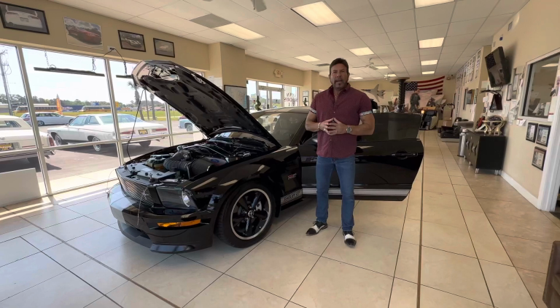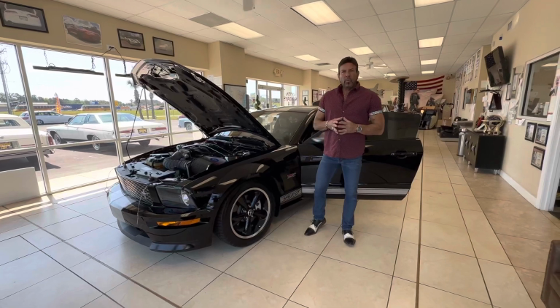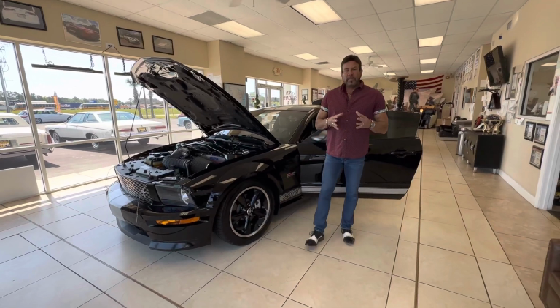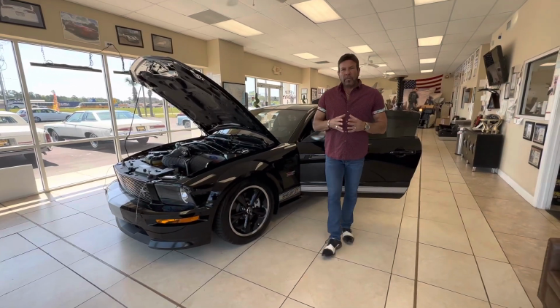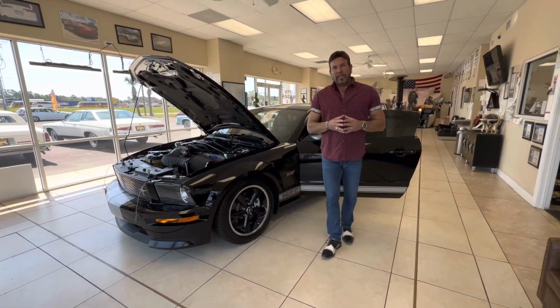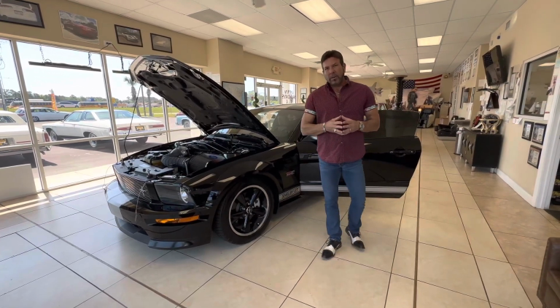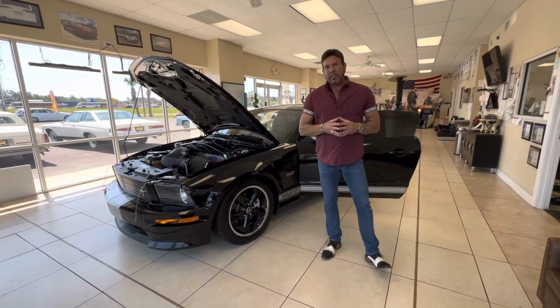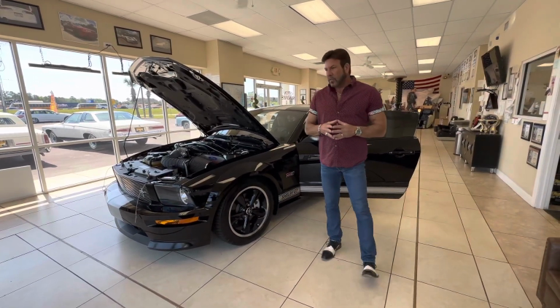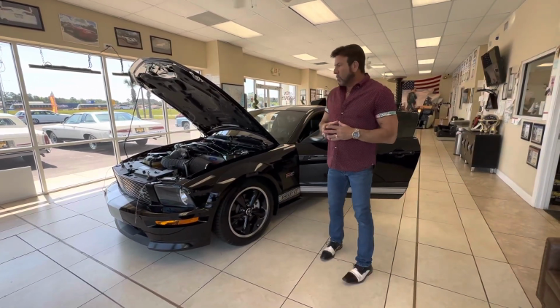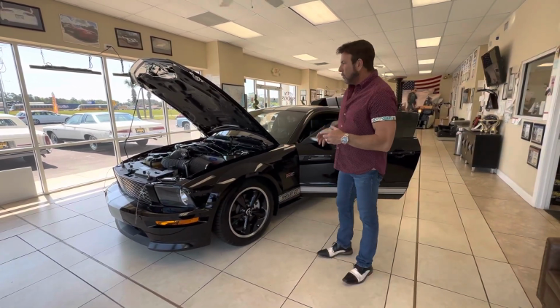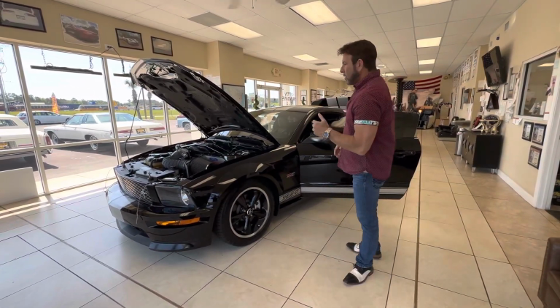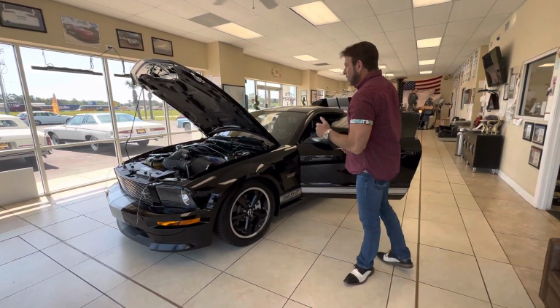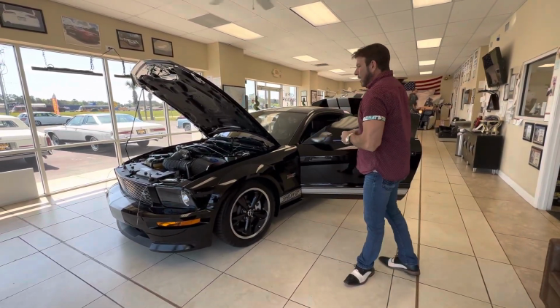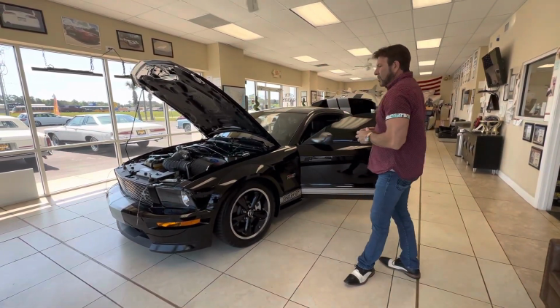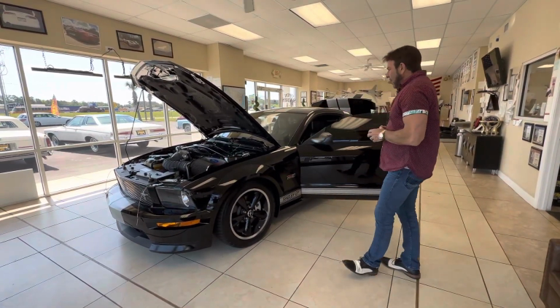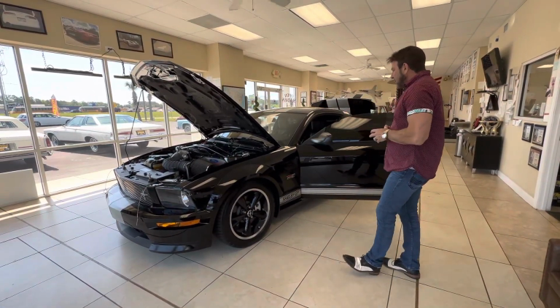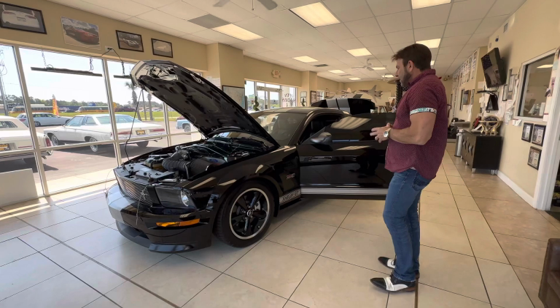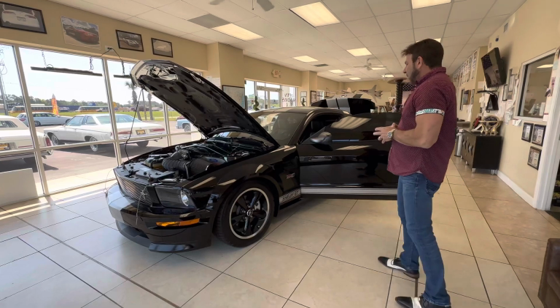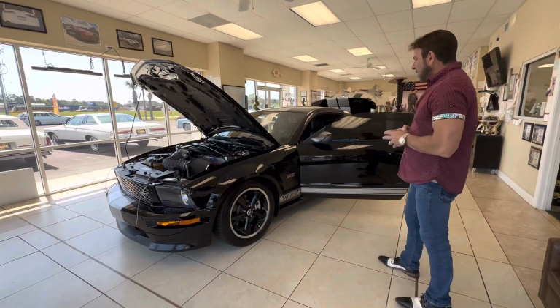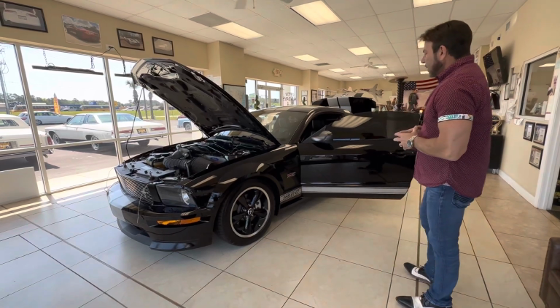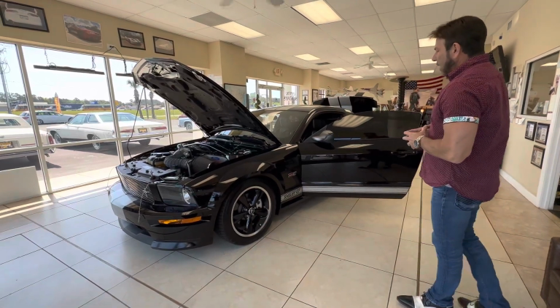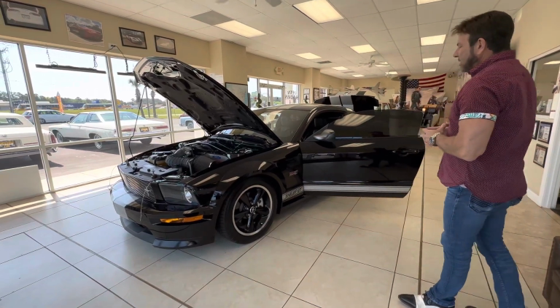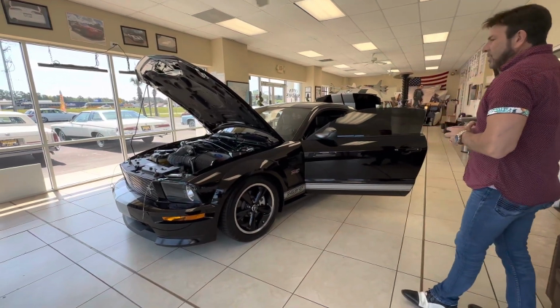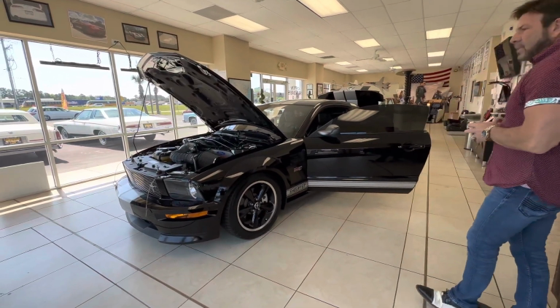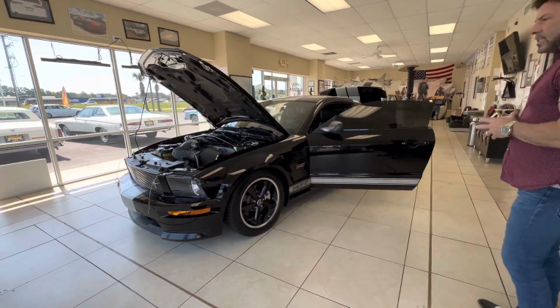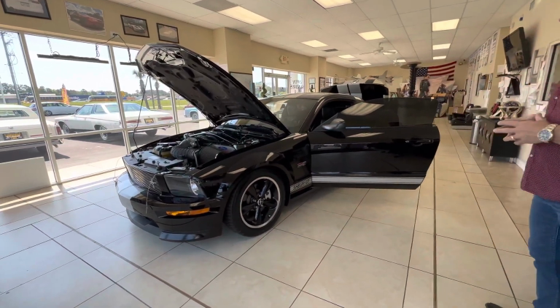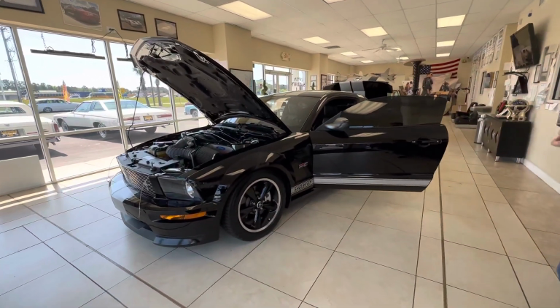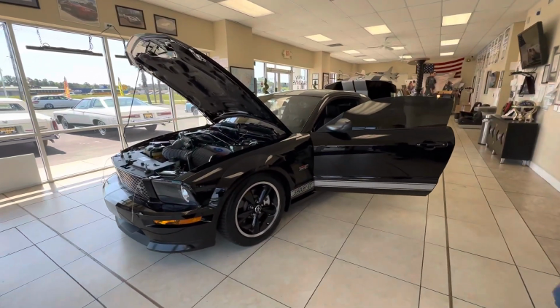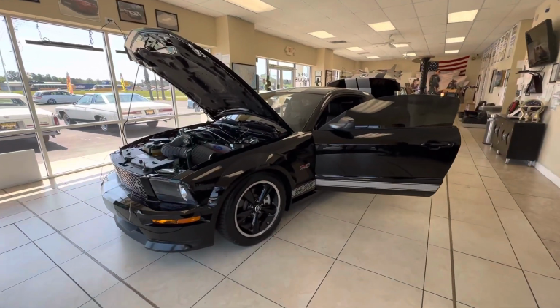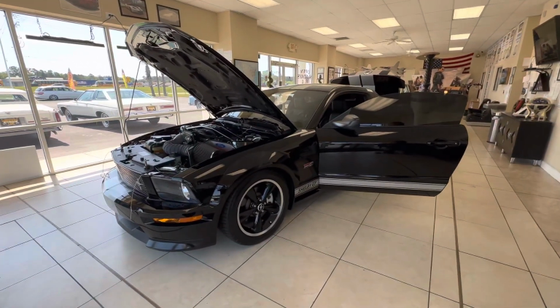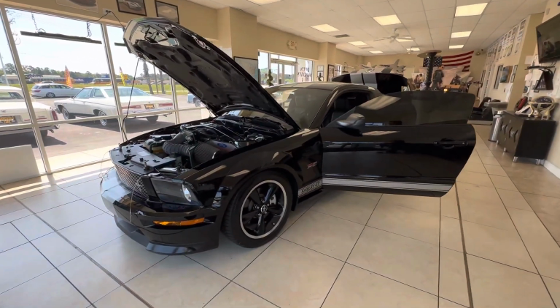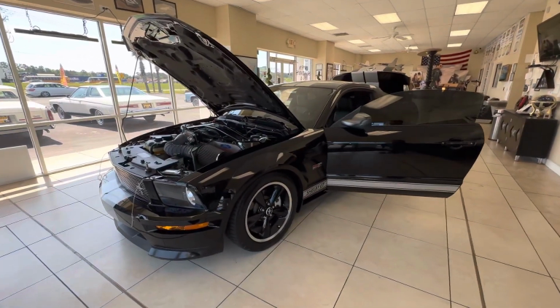Hey guys, good morning. It's Bill from Competition Cars. So this morning we're going to go over this 2007 Mustang Shelby GT with 10,100 miles.